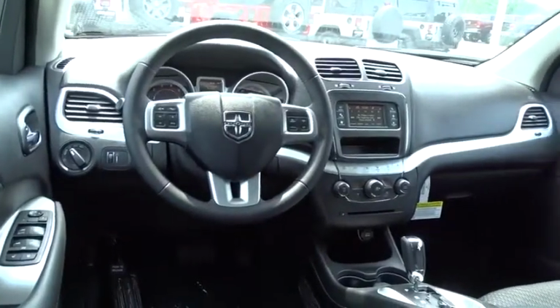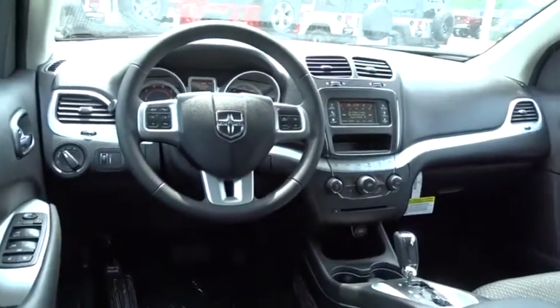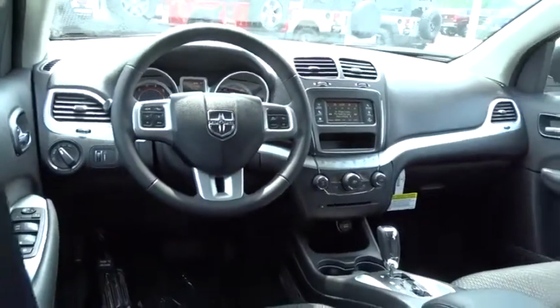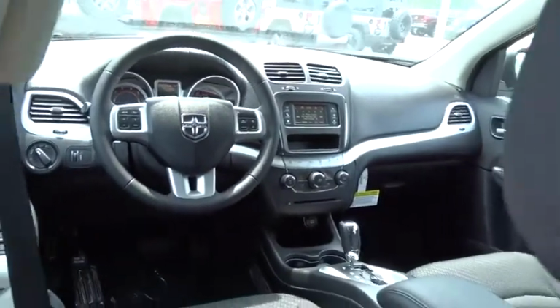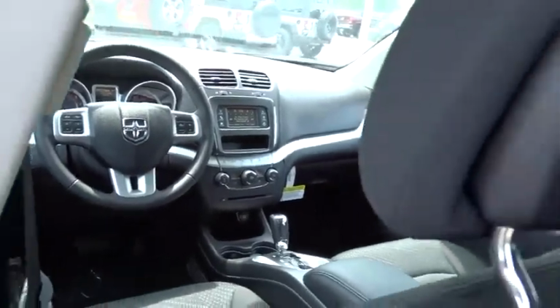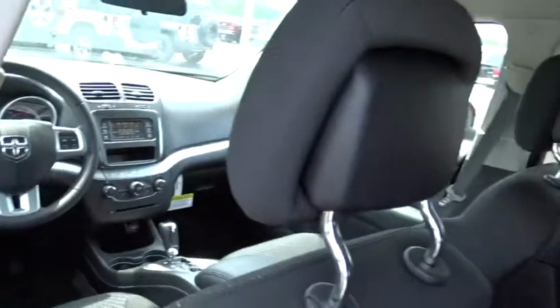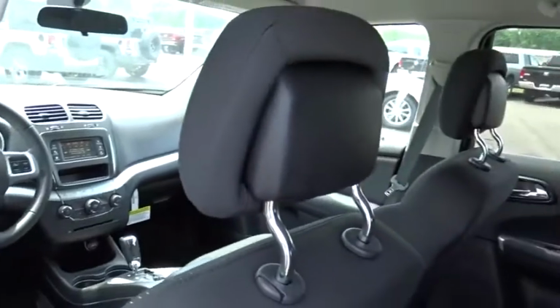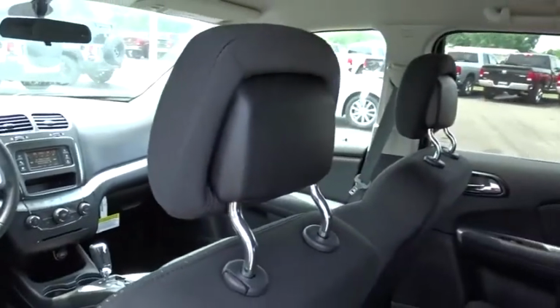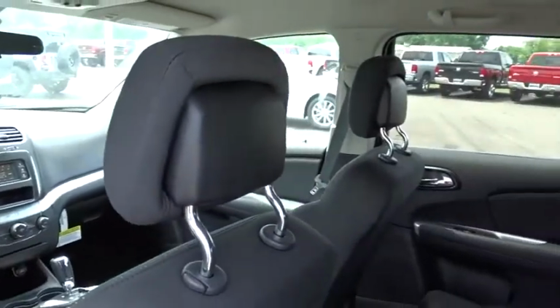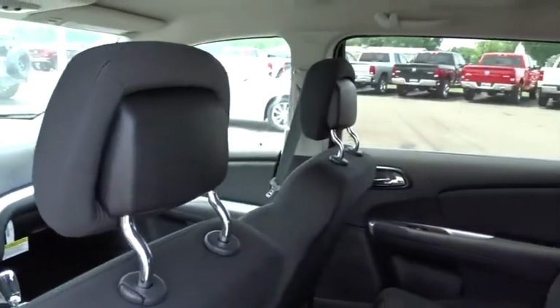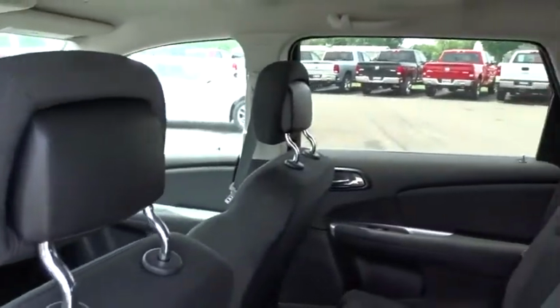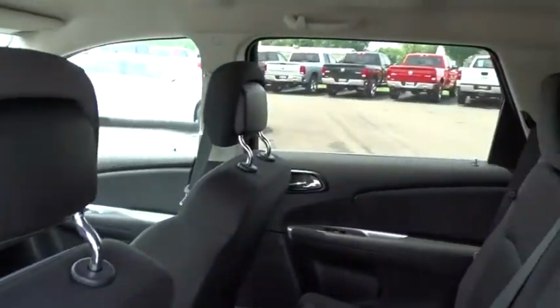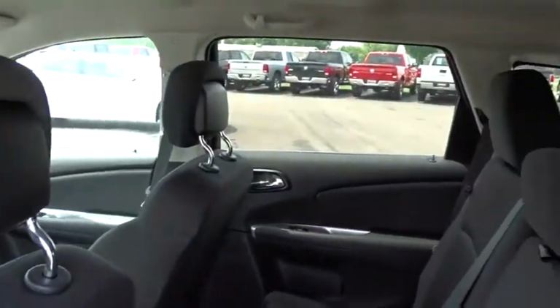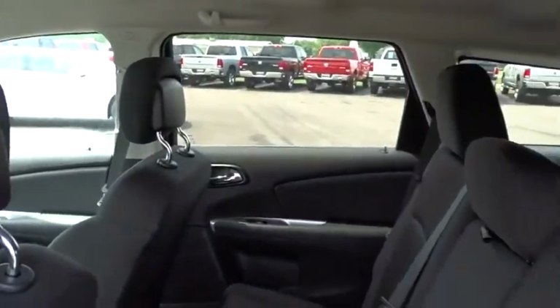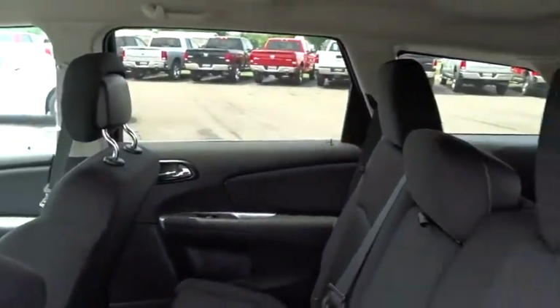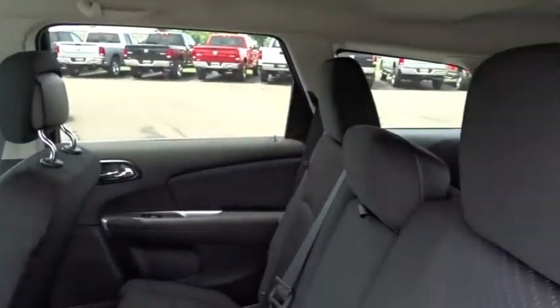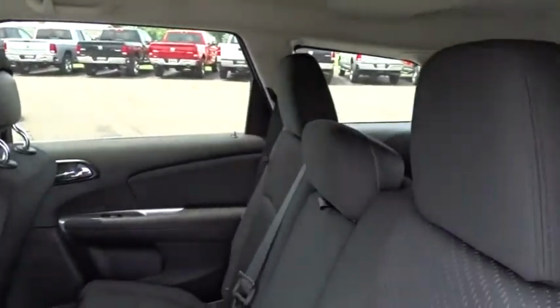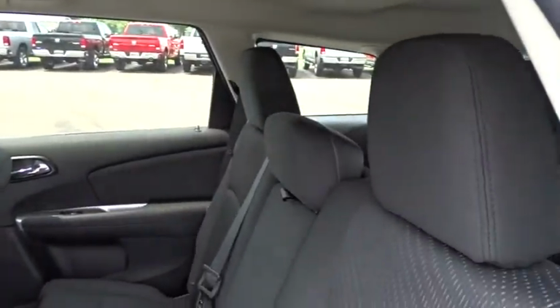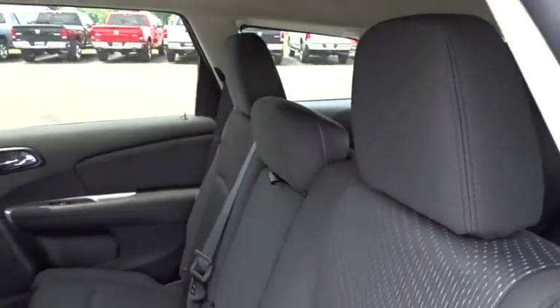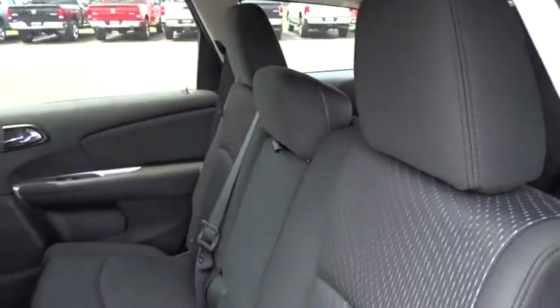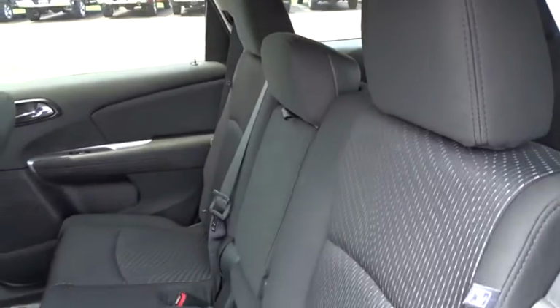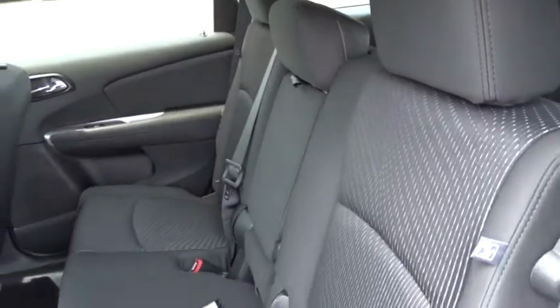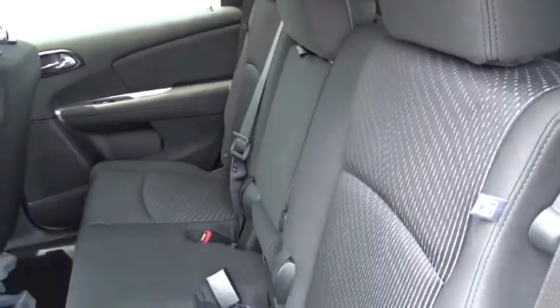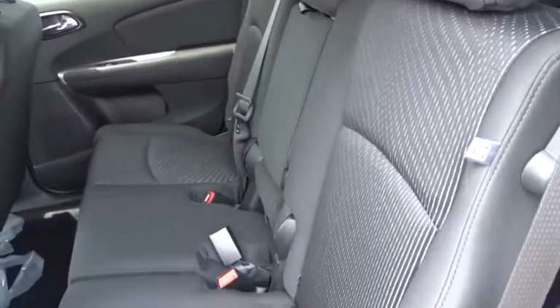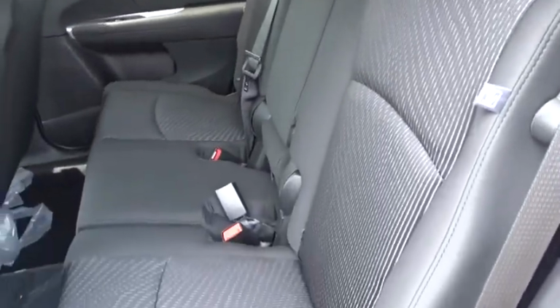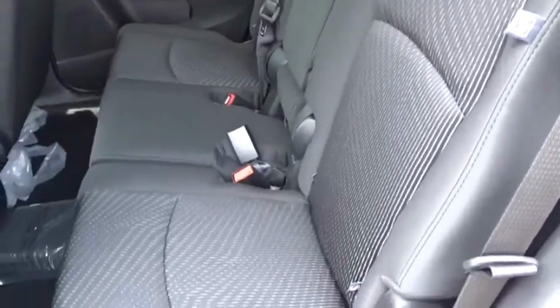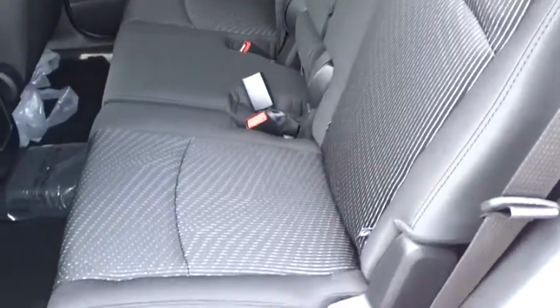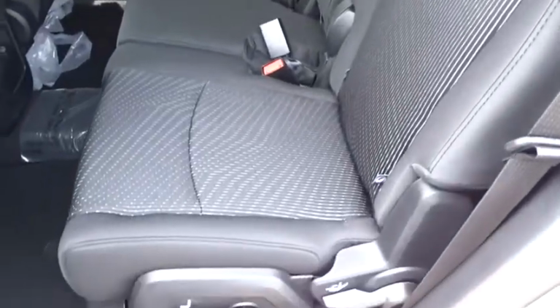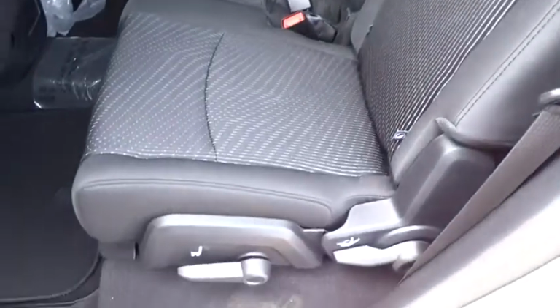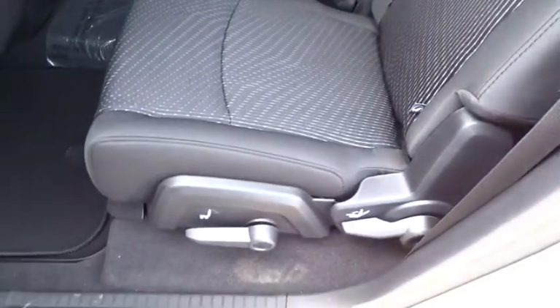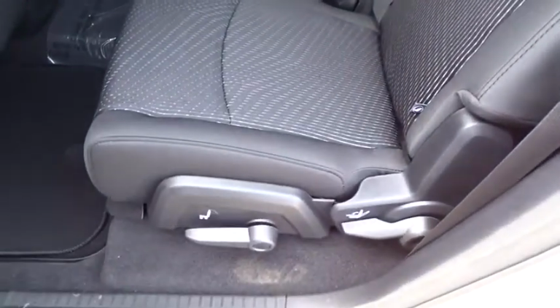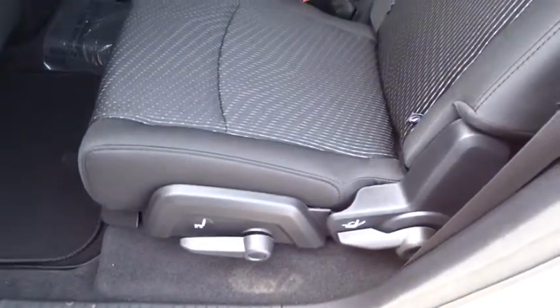CD player, trip computer, electronic stability control, tachometer, brake assist, Uconnect hands-free group, Sirius satellite radio, remote keyless entry, panic alarm.